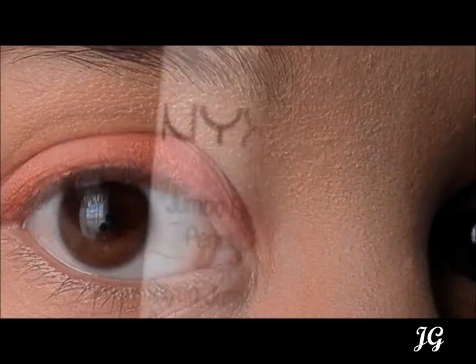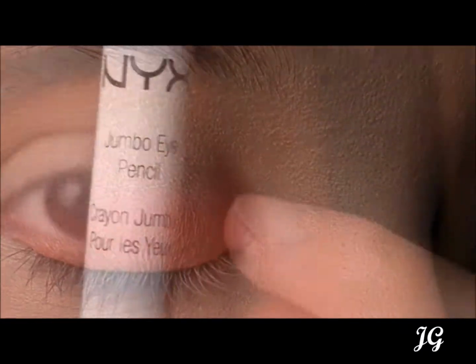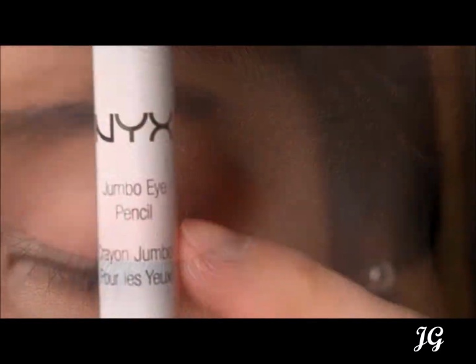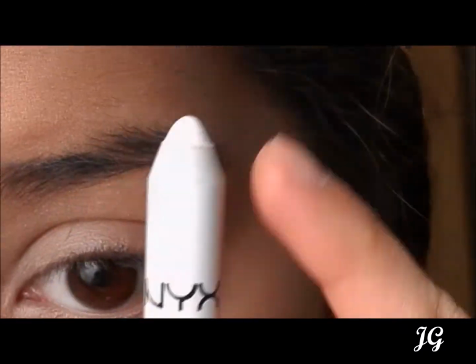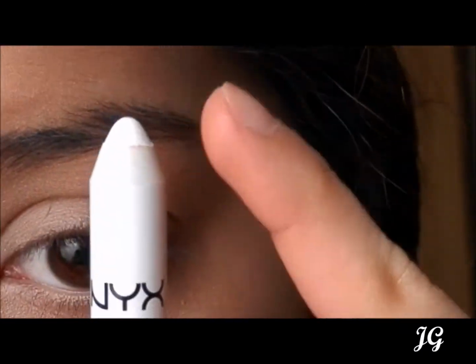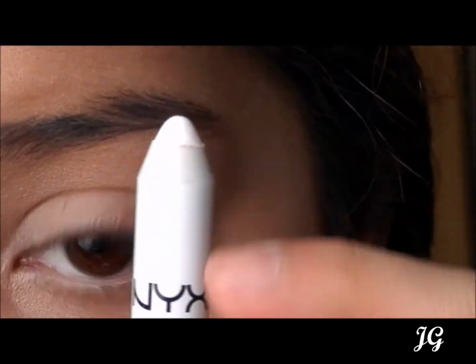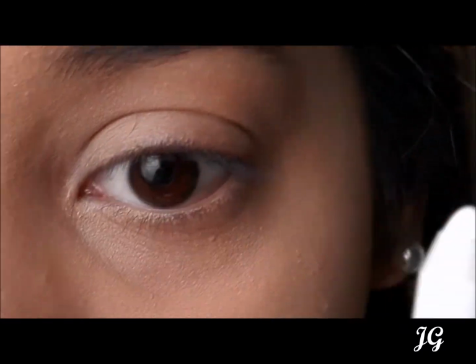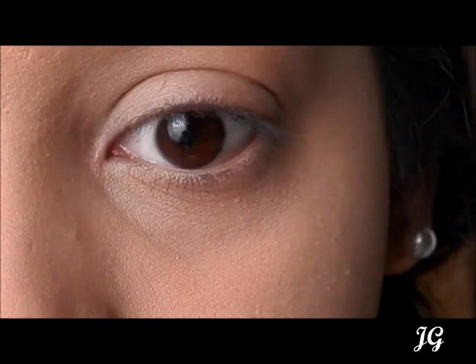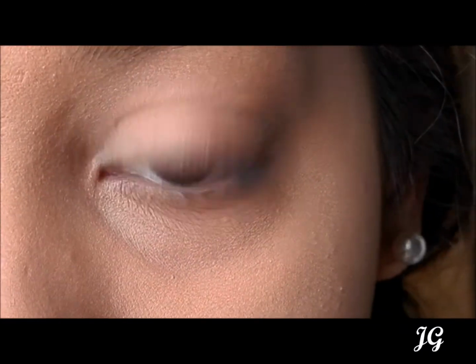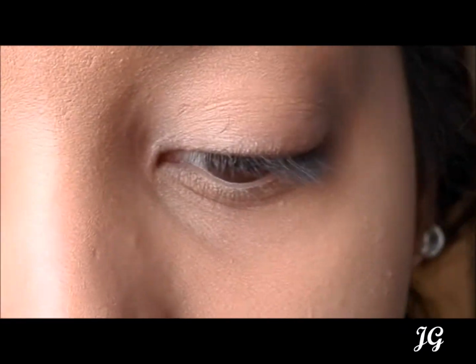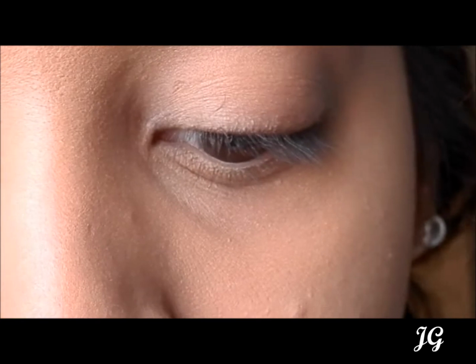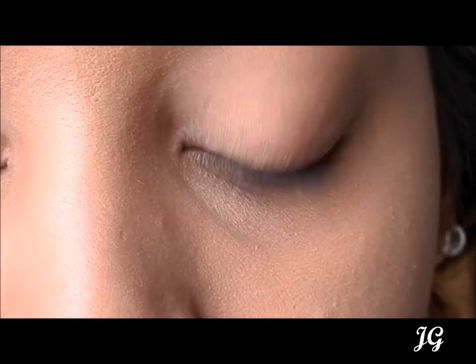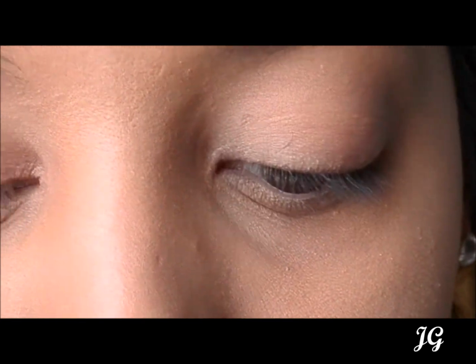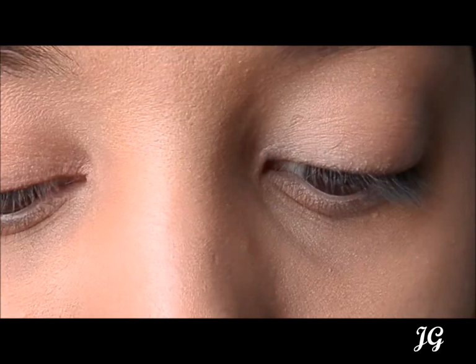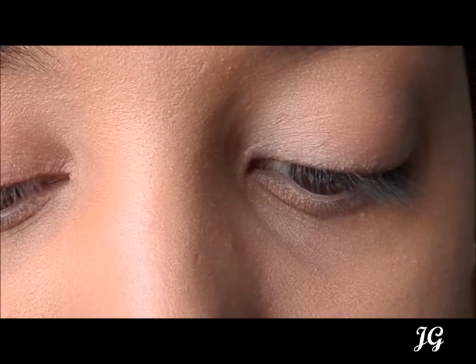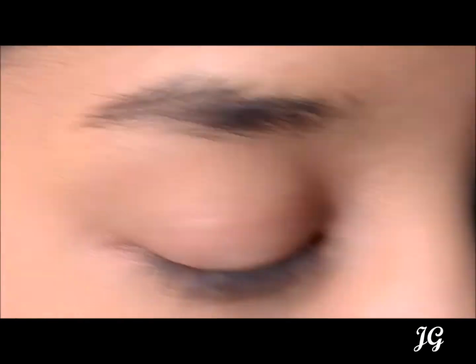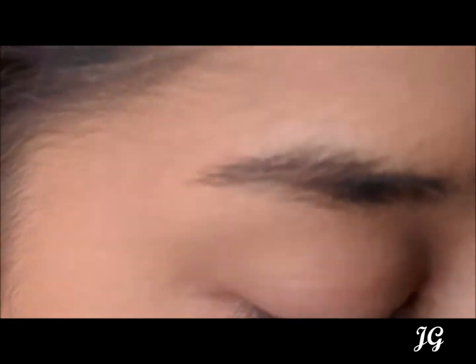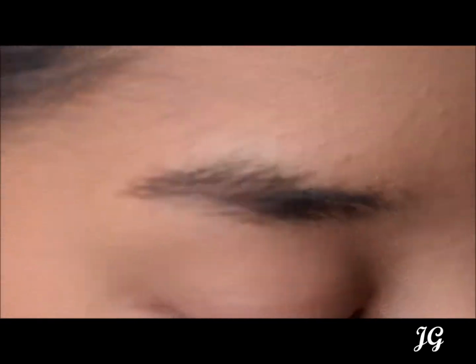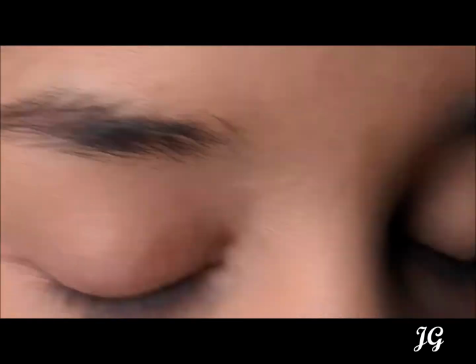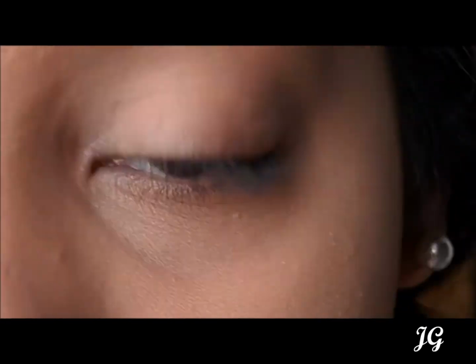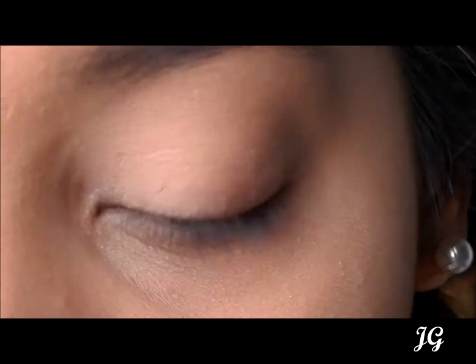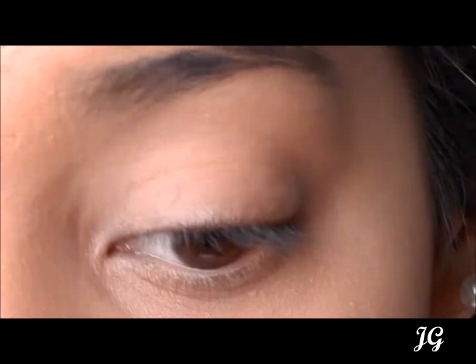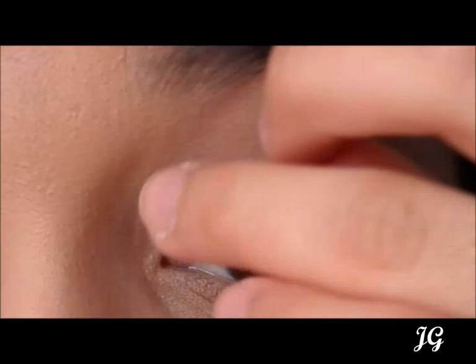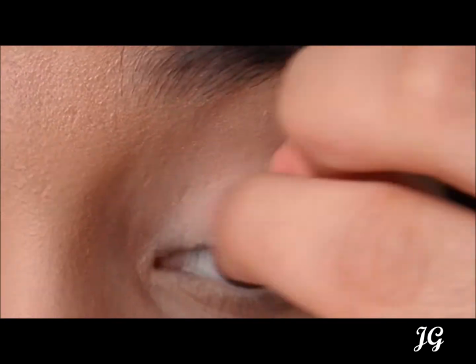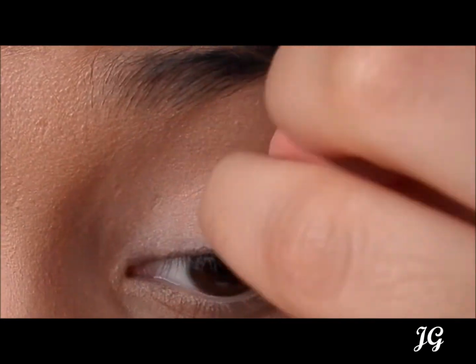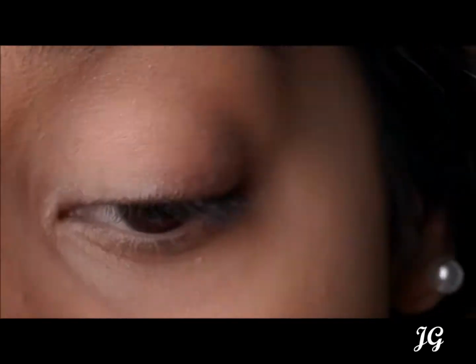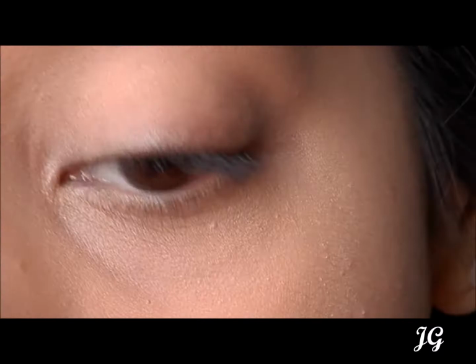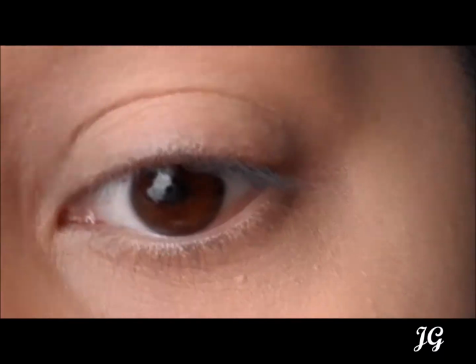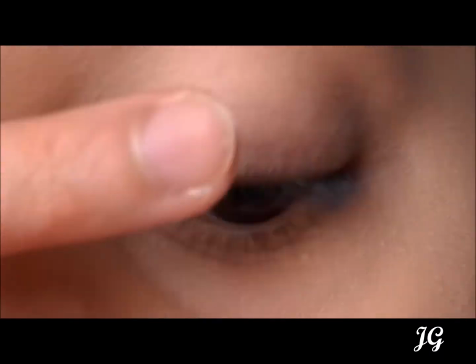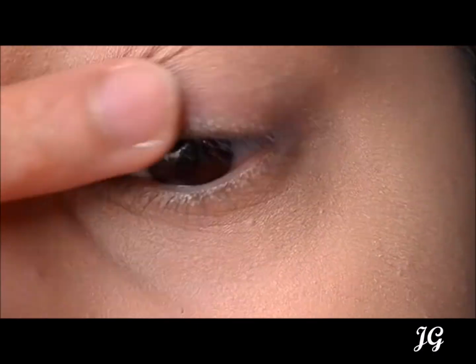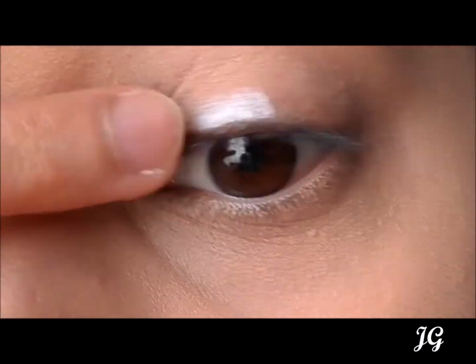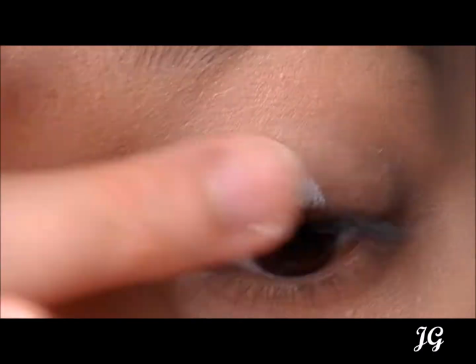I forgot to apply an eyeshadow base to the previous two shades, so I applied the NYX Jumbo pencil so the eyeshadows can be truly visible. However, this is completely optional.